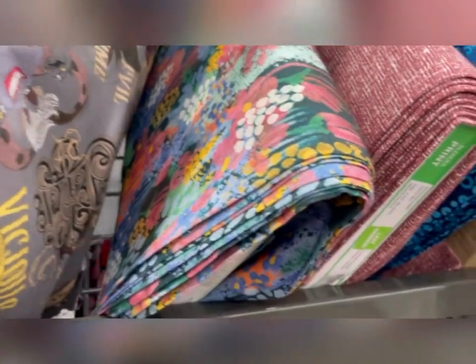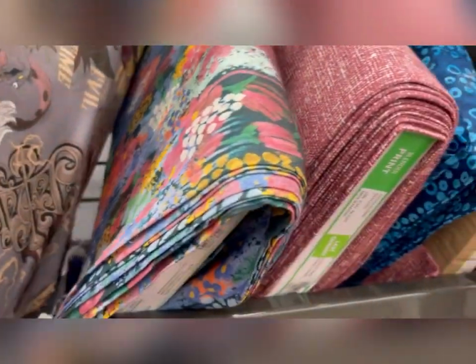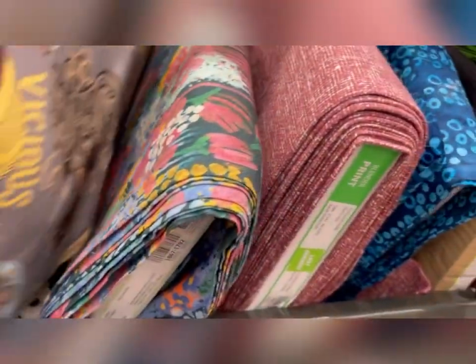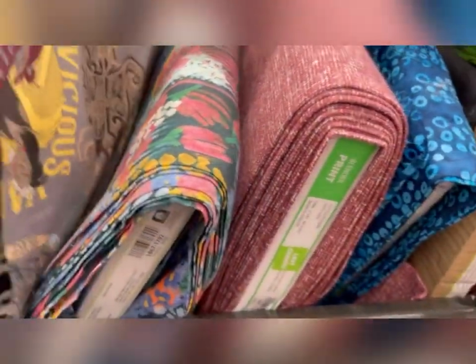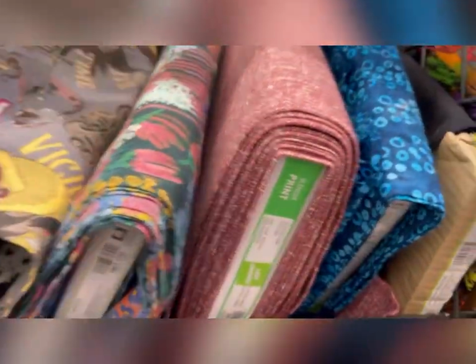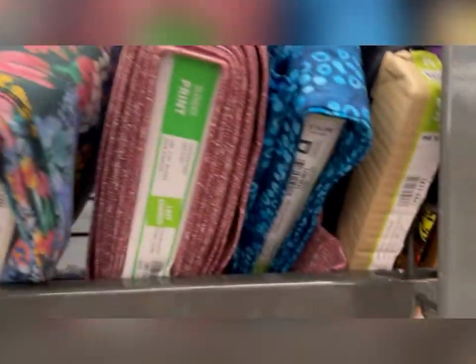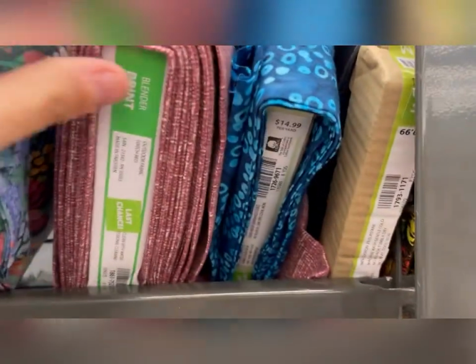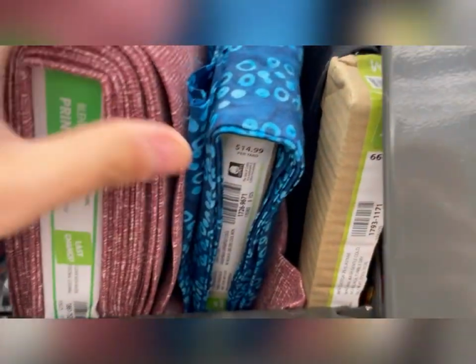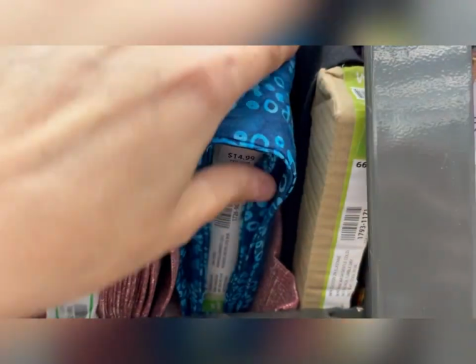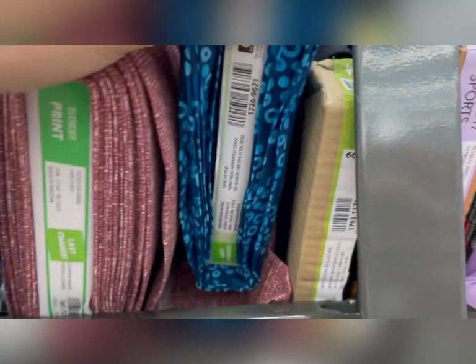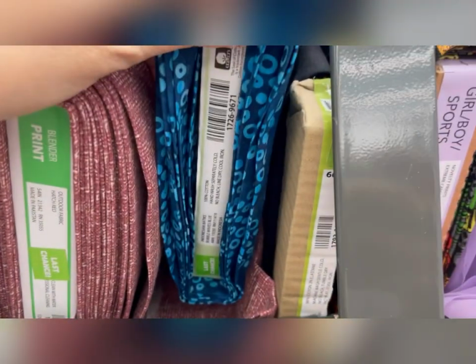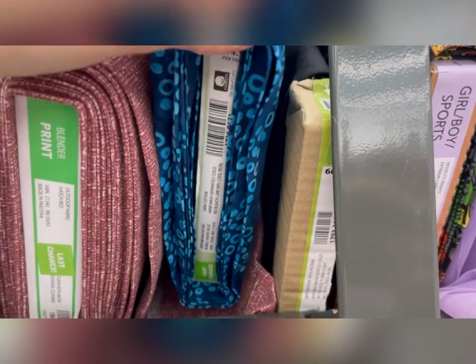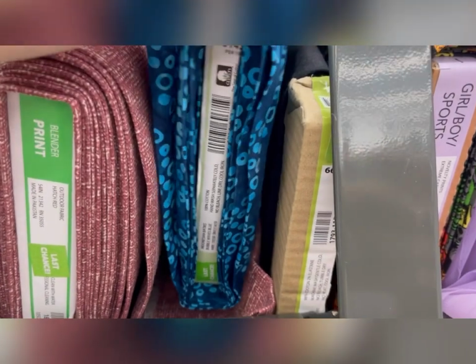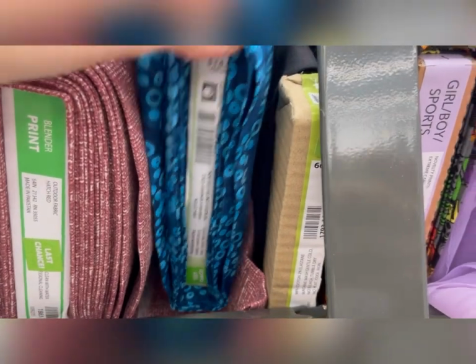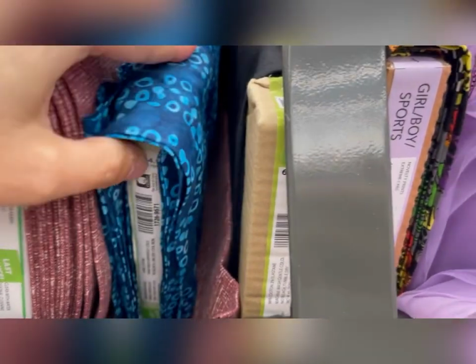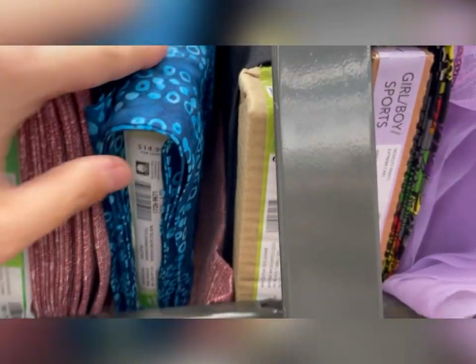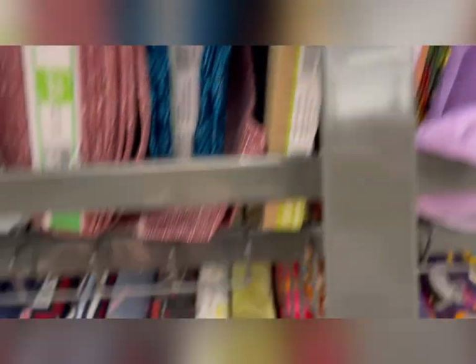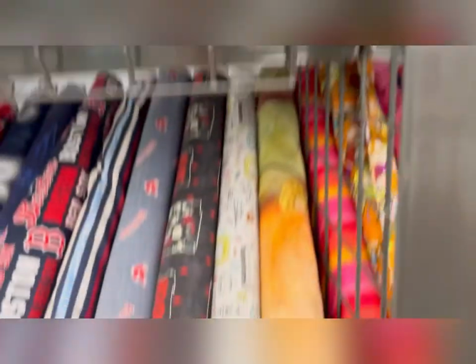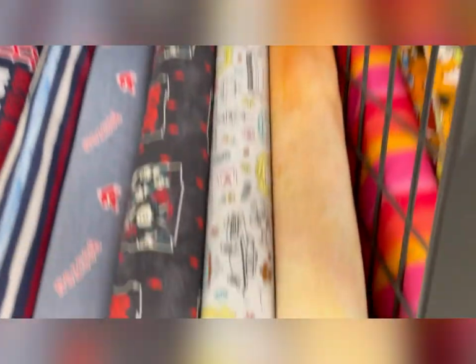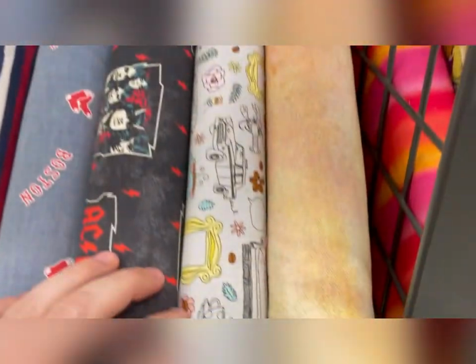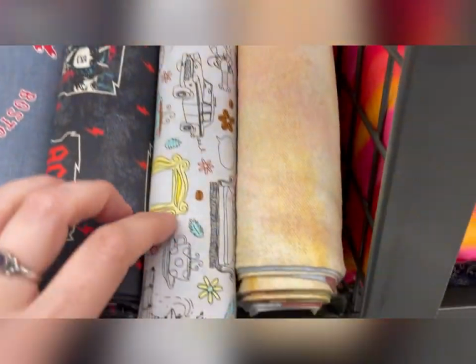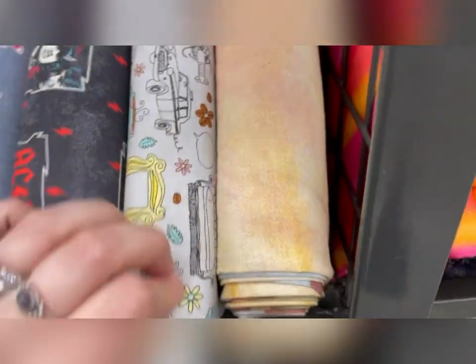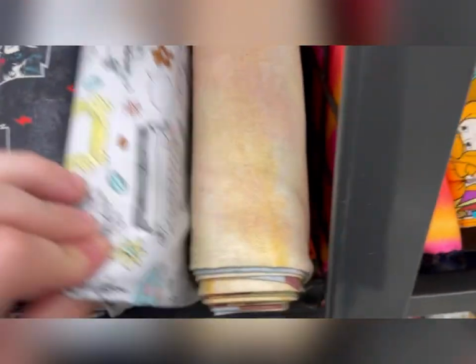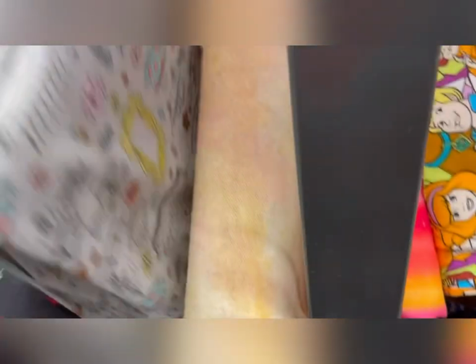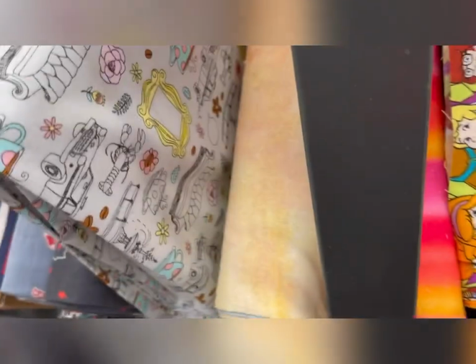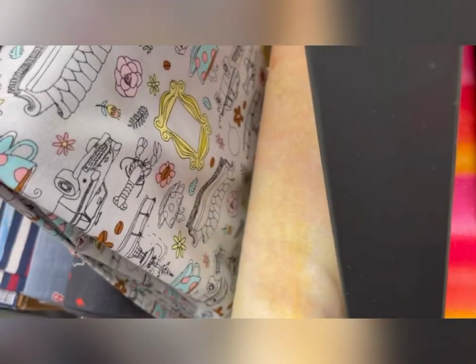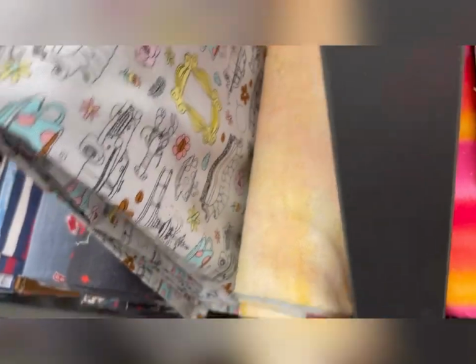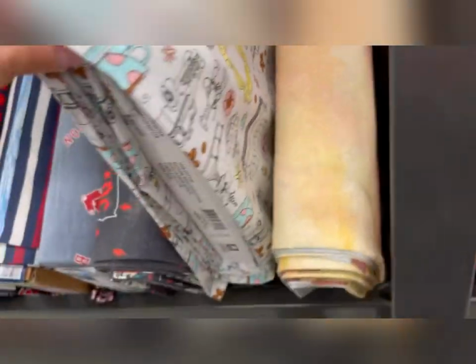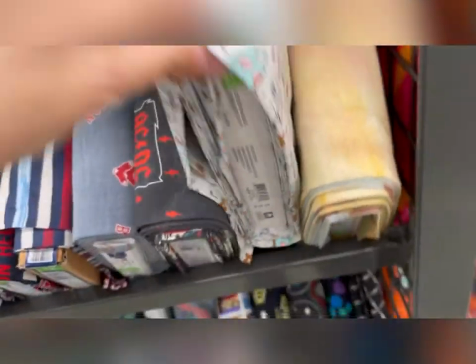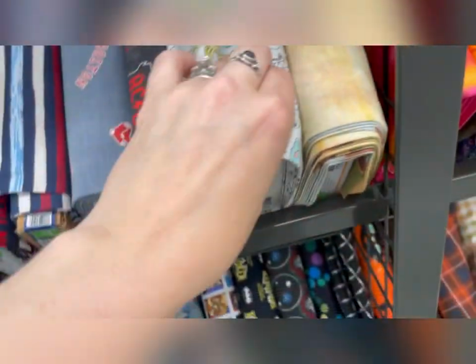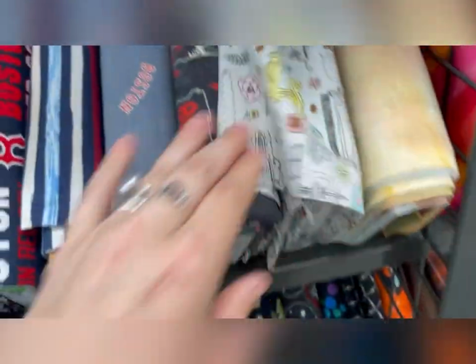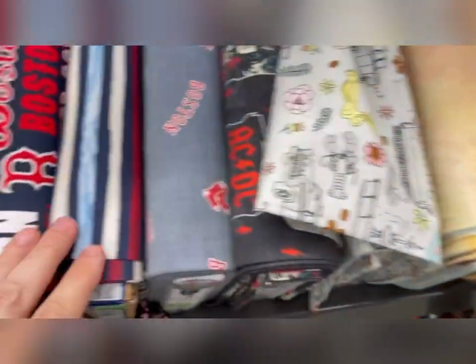Also, if you do take the last yard off the bolt, be aware that you get a 50% off discount on that last yard — it's called end of bolt. Make sure you get that when you leave the fabric counter.